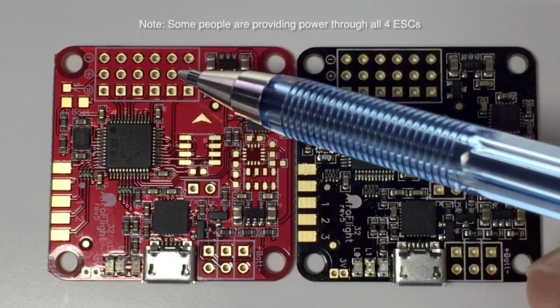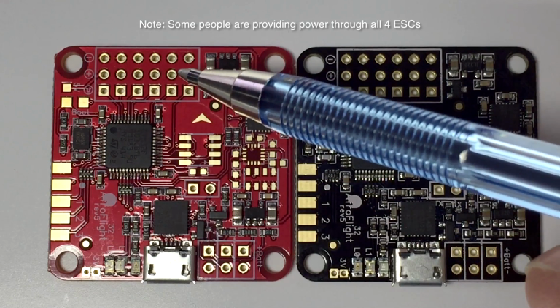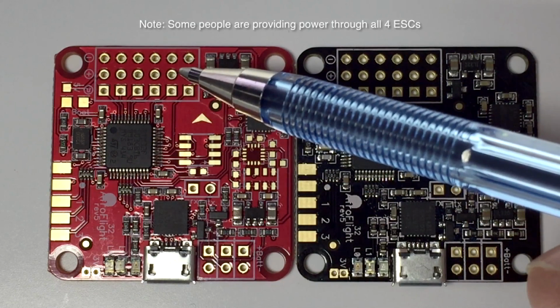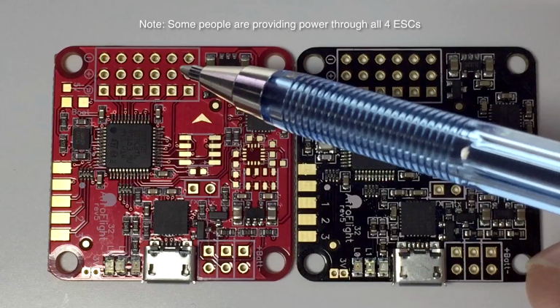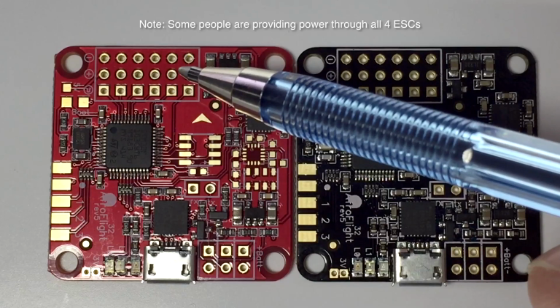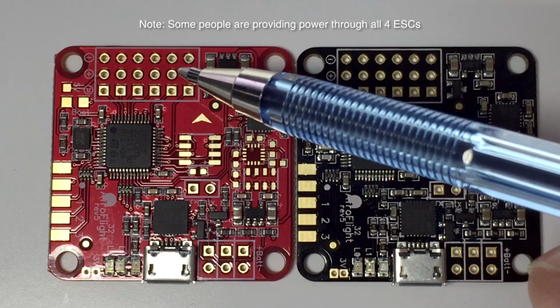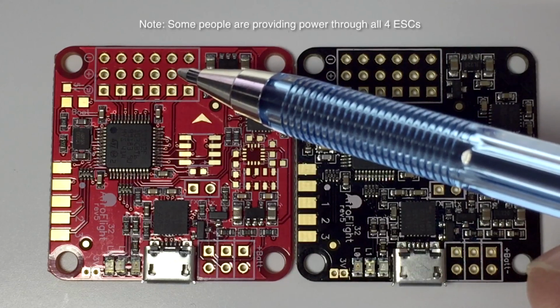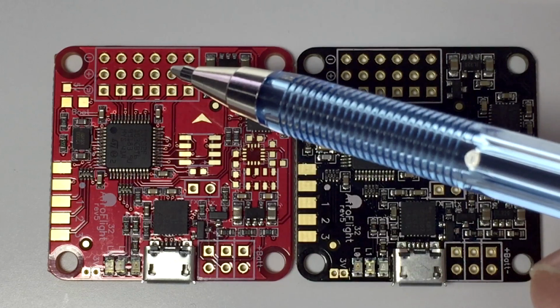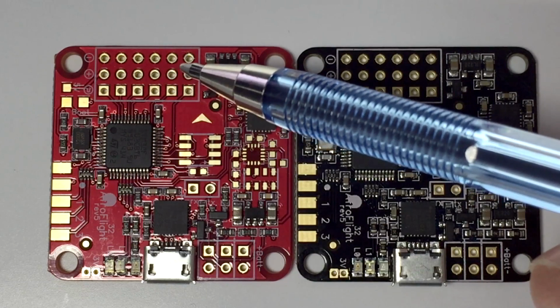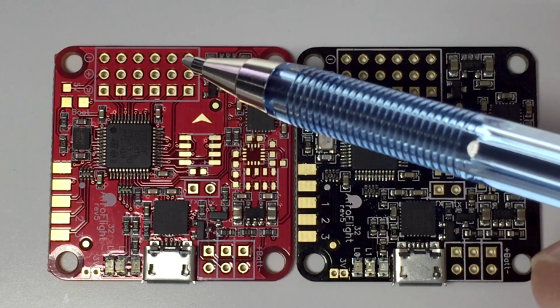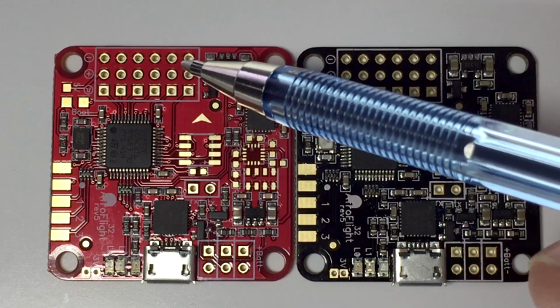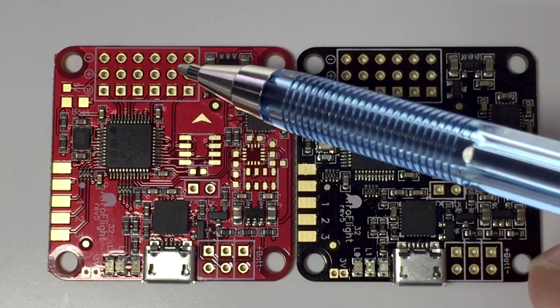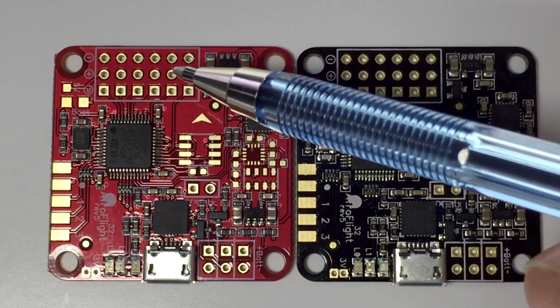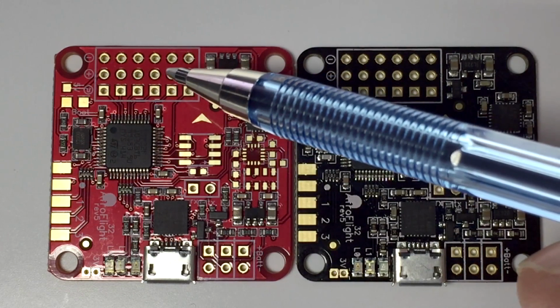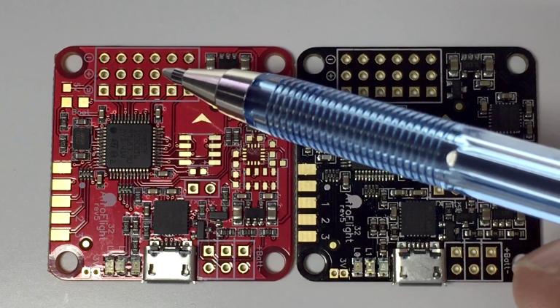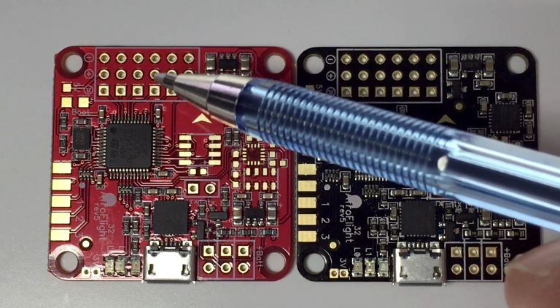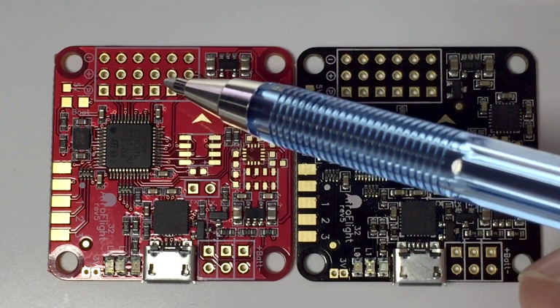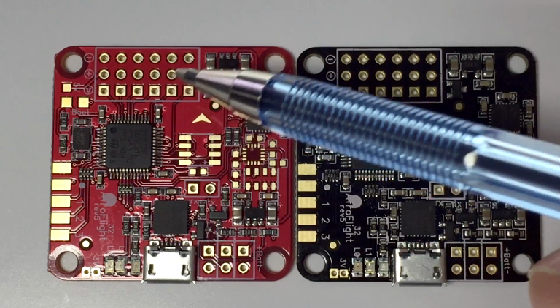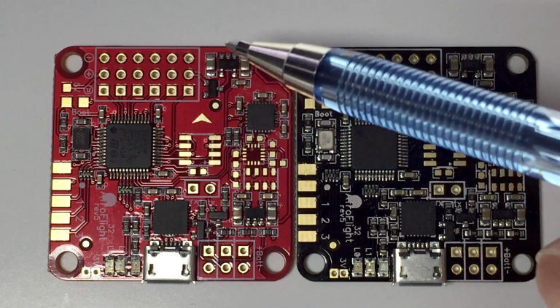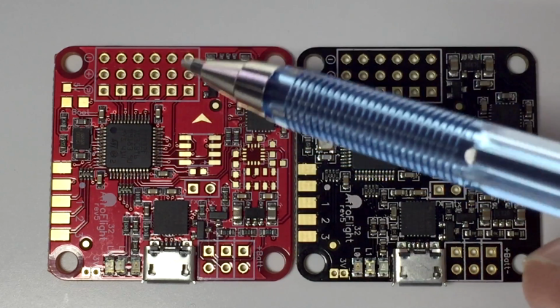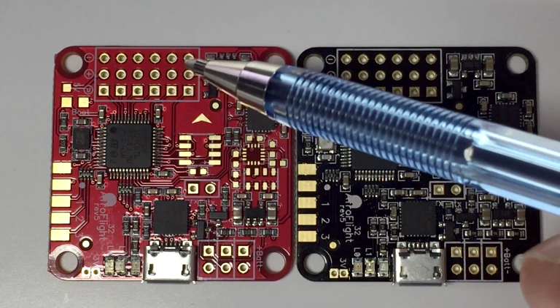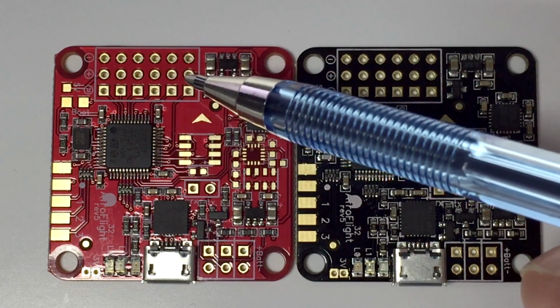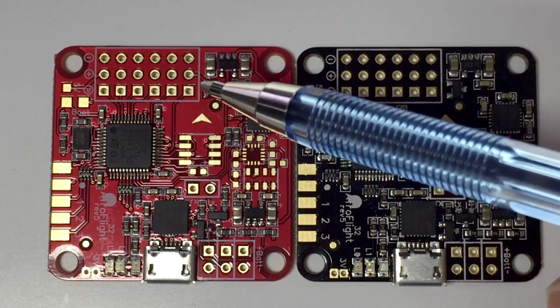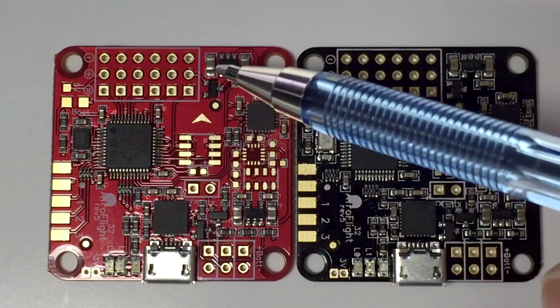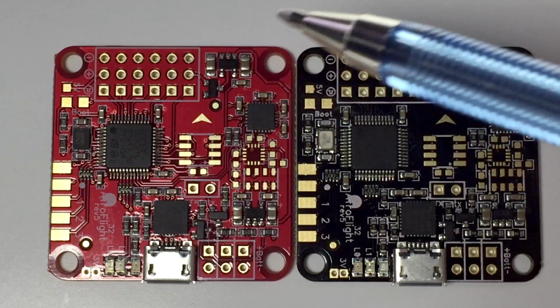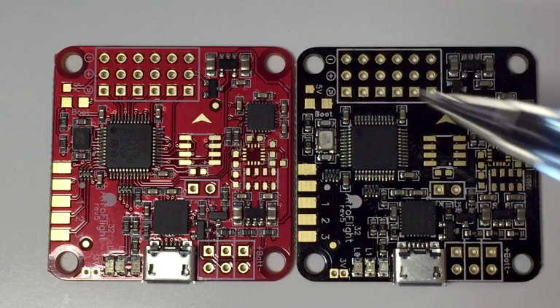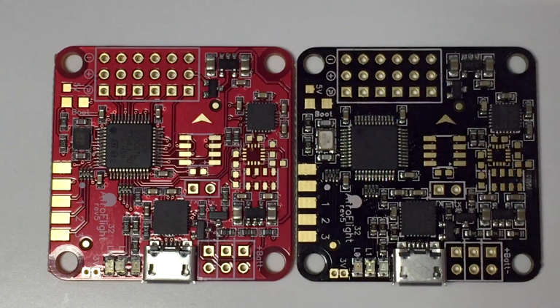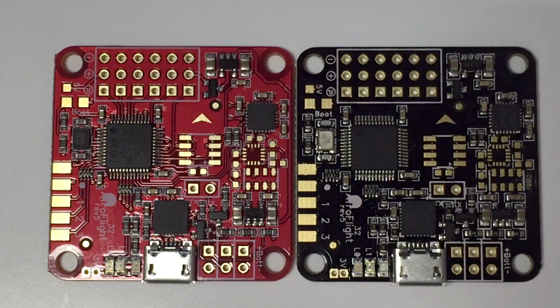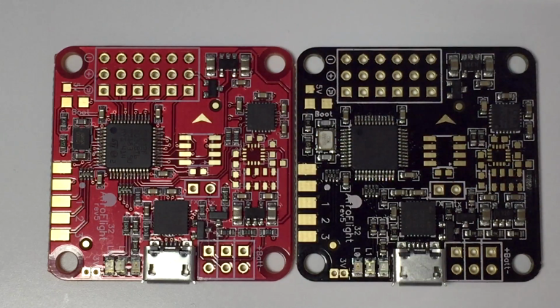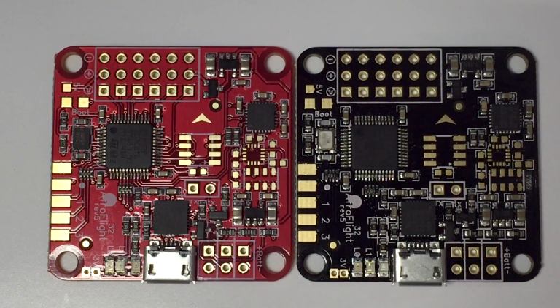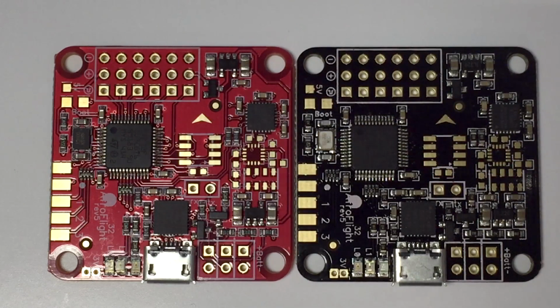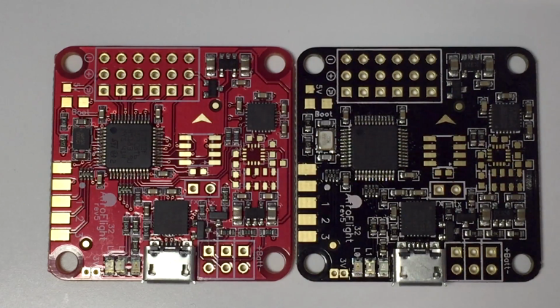On the other ones I've actually cut the positive lead on the ESC, so only one of them is actually connected to the board — and that's how it's providing power to the board.